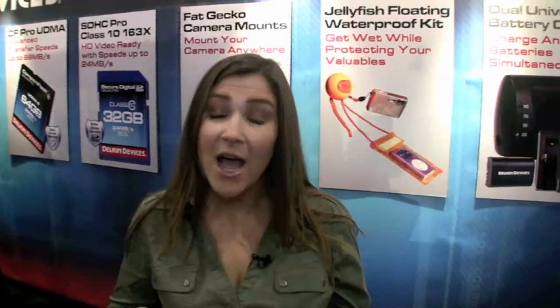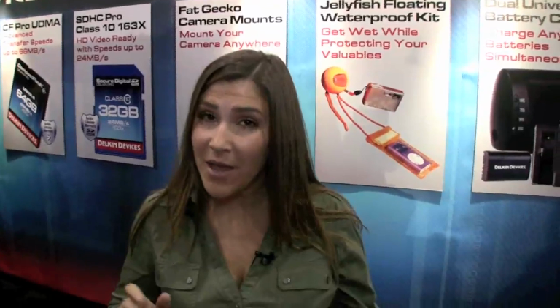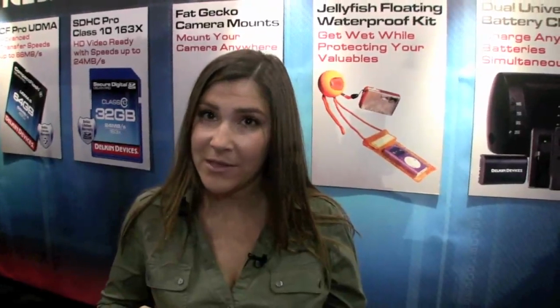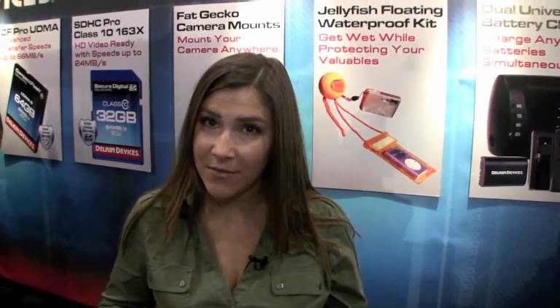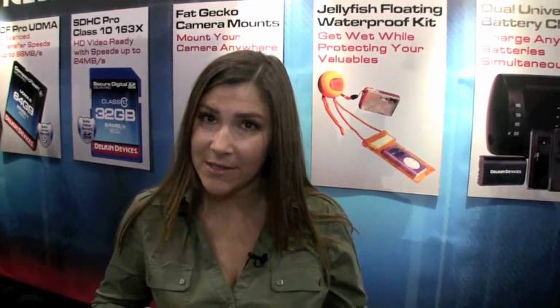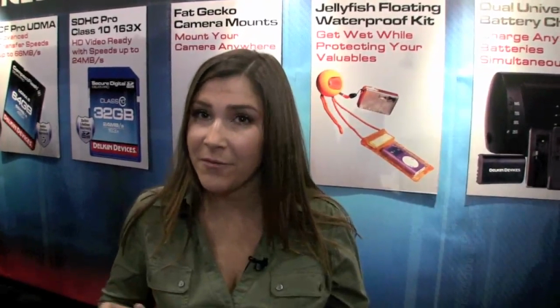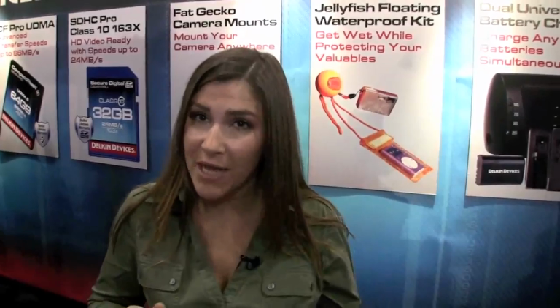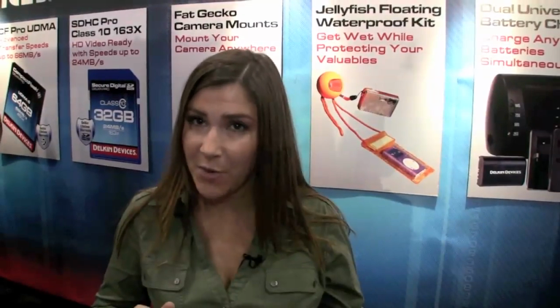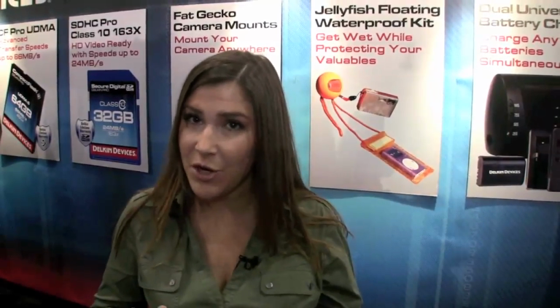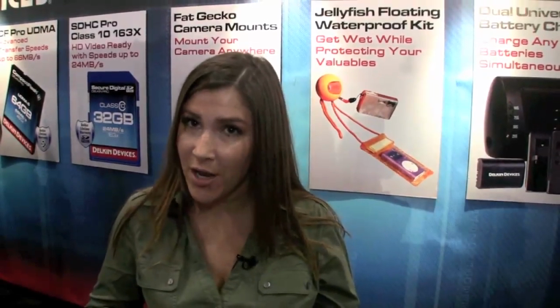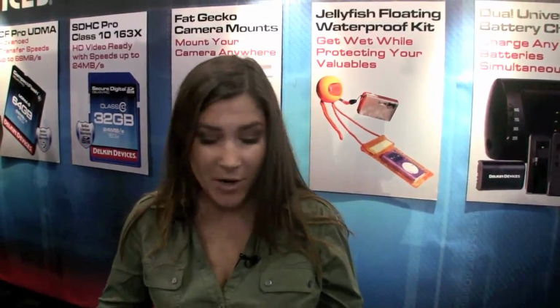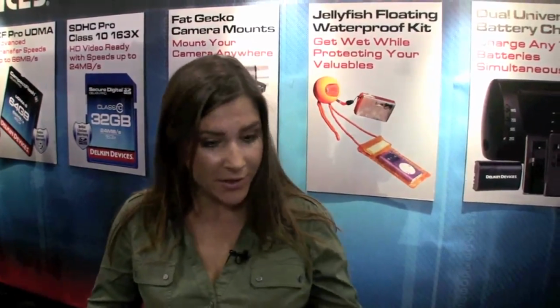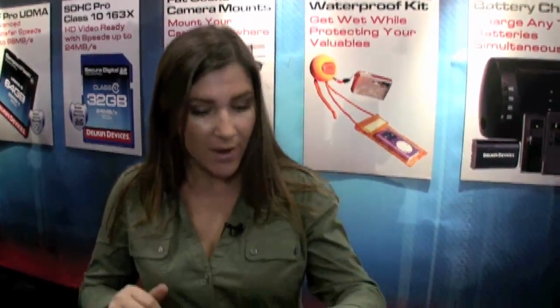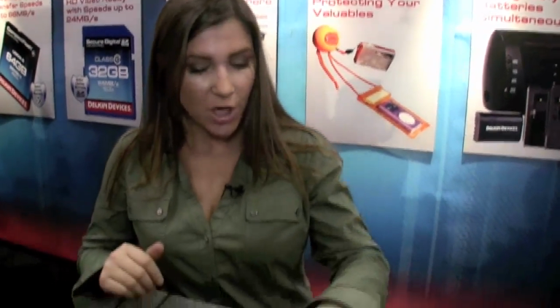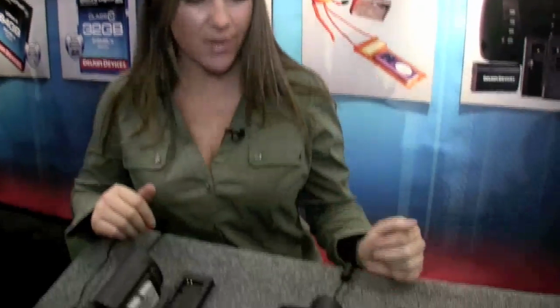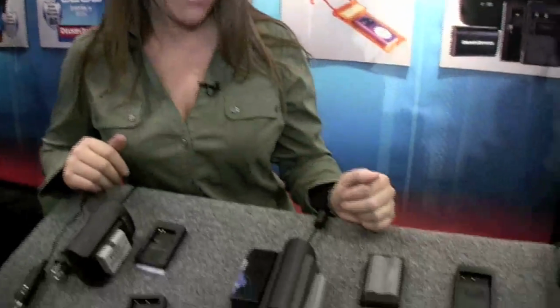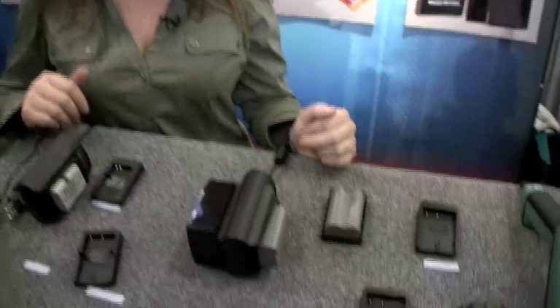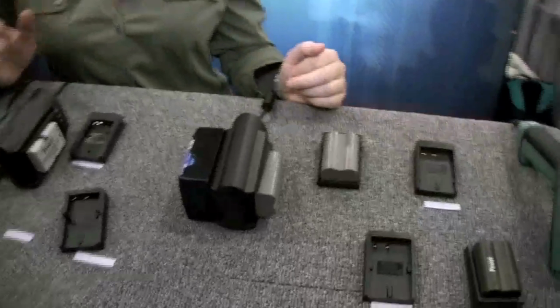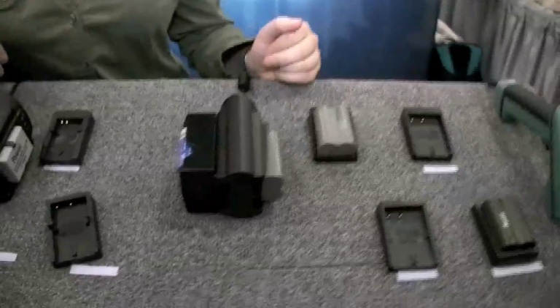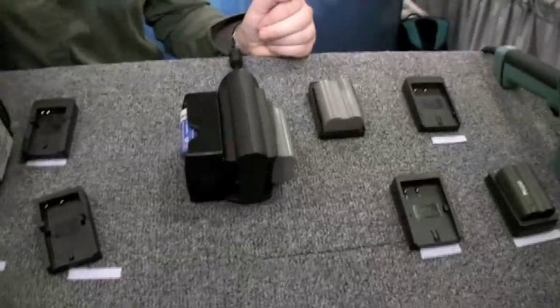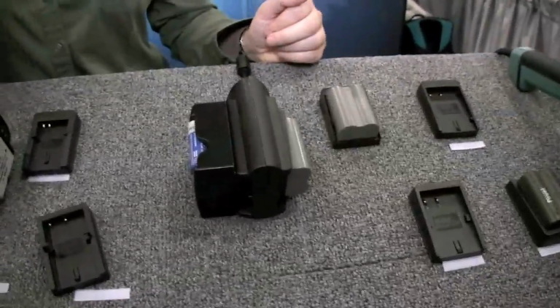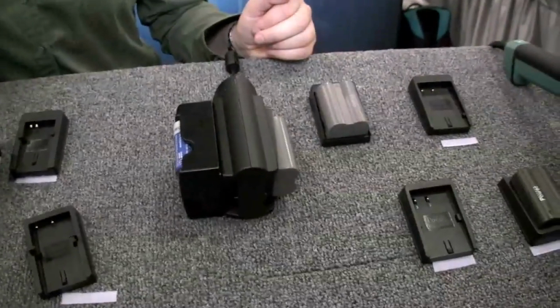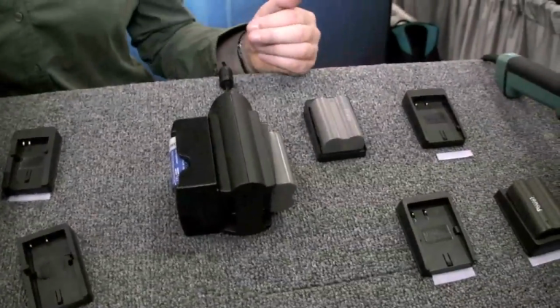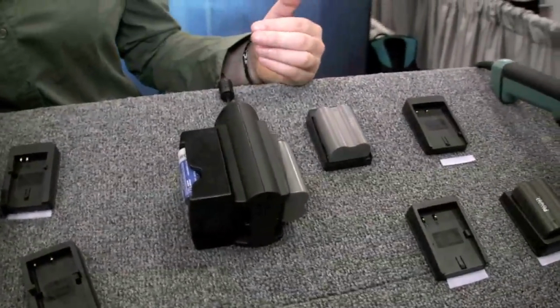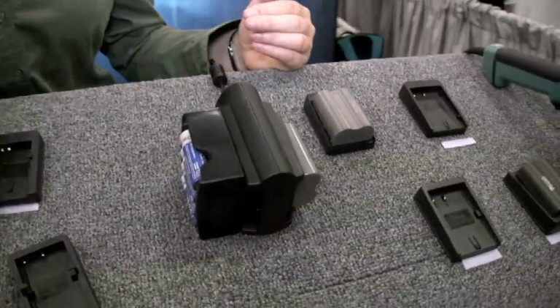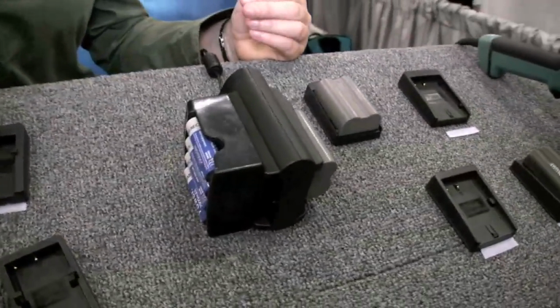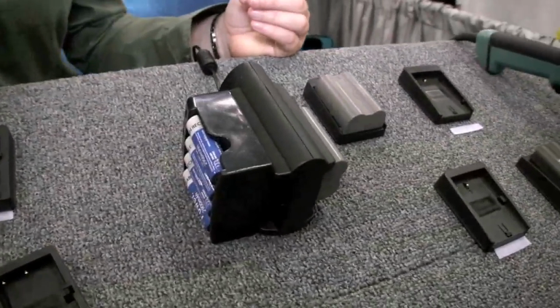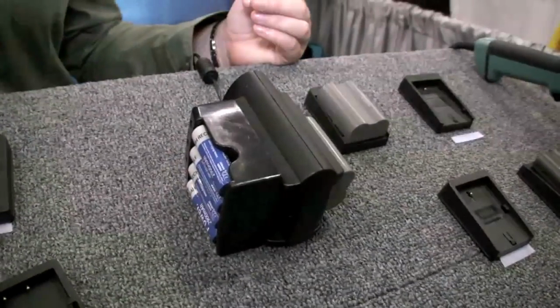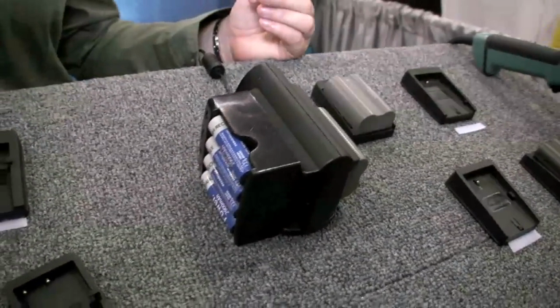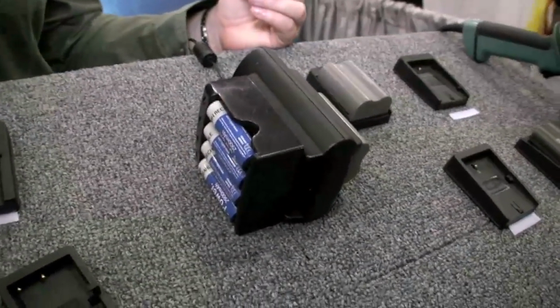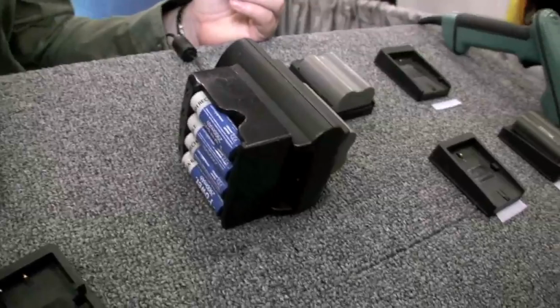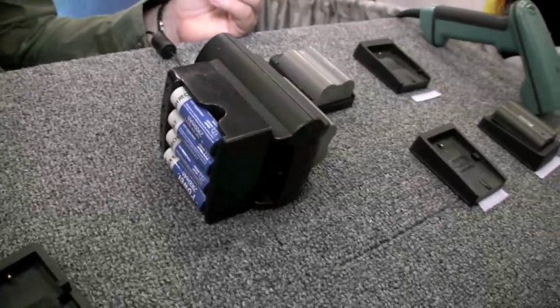Hi, I'm Anna with Delkin Devices. I'm here at PhotoPlus Expo in New York to show you a charger that we have. It's really great for the professional photographer that carries multiple batteries around with them, or even more than one battery model.